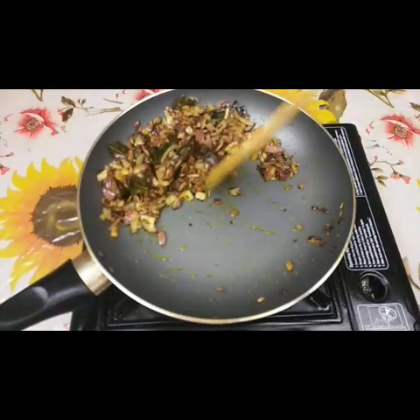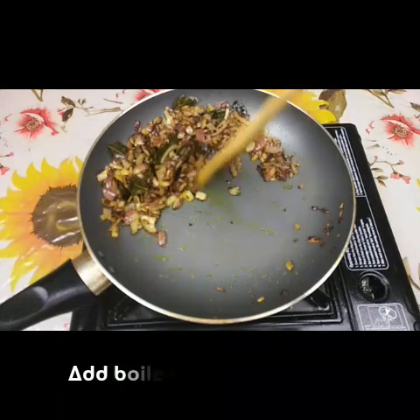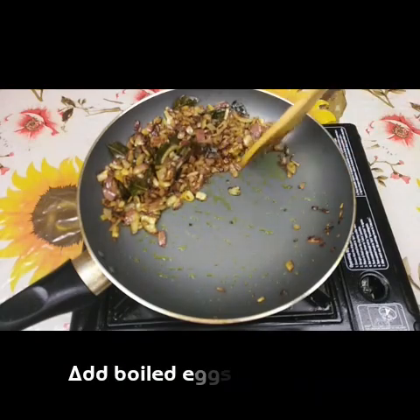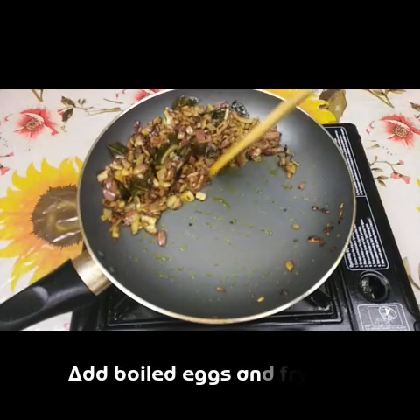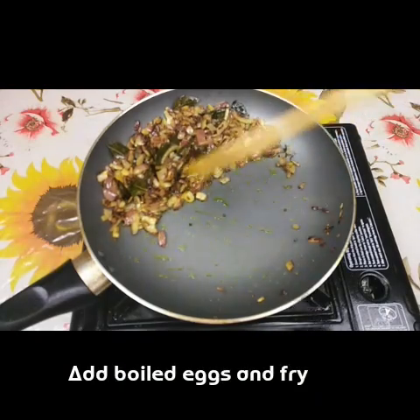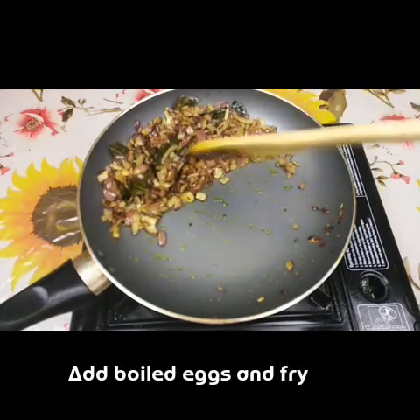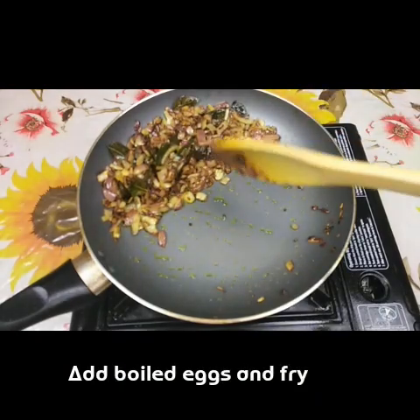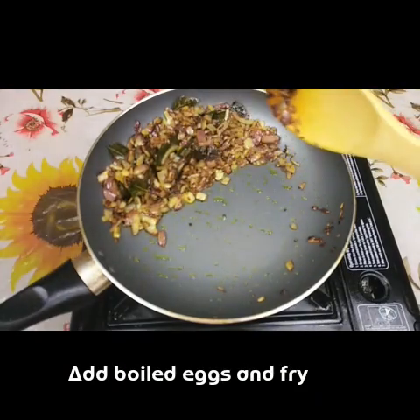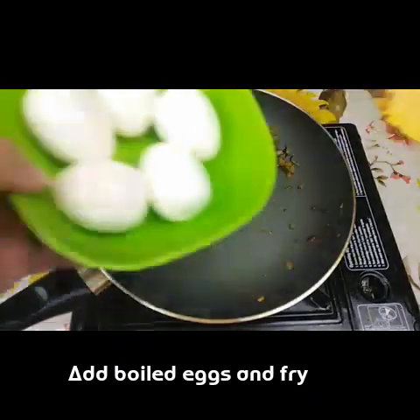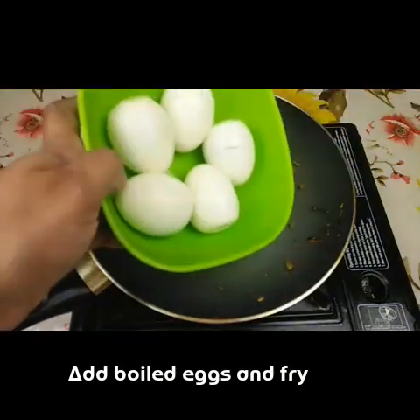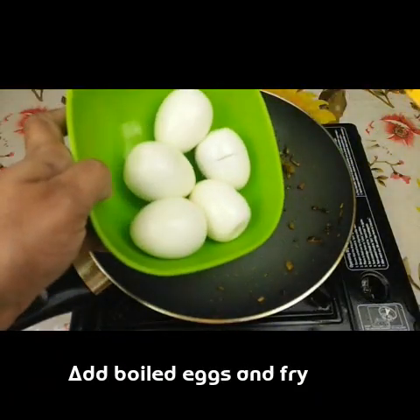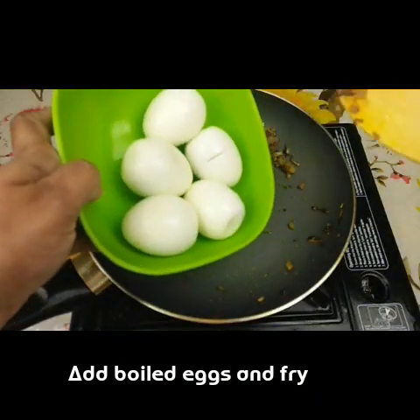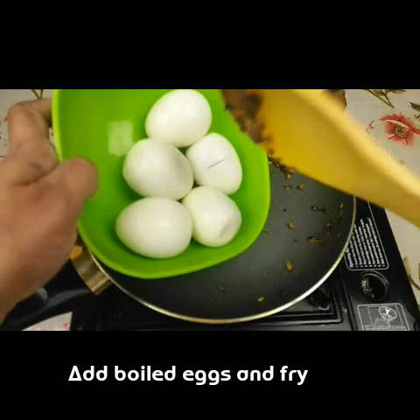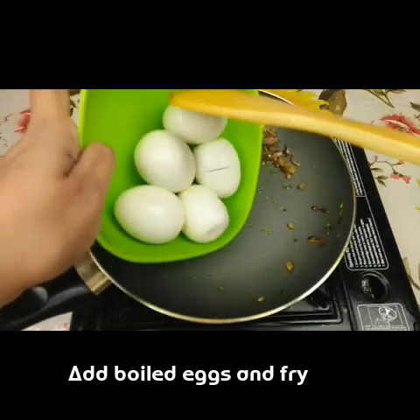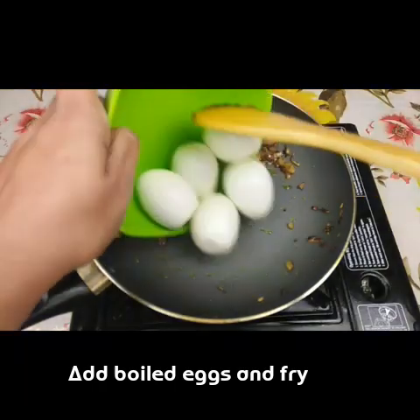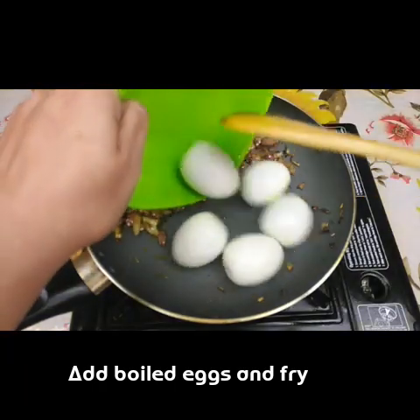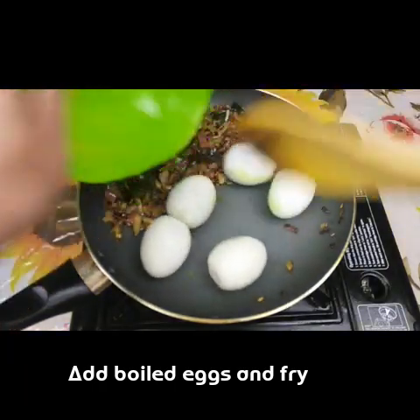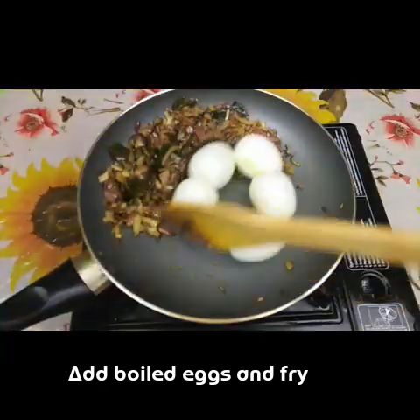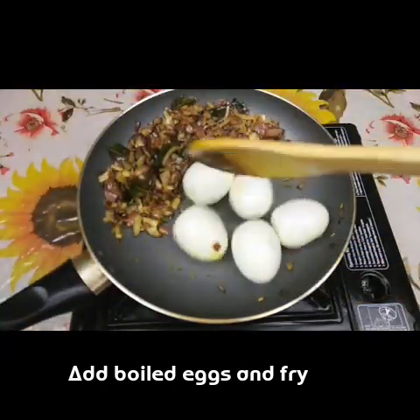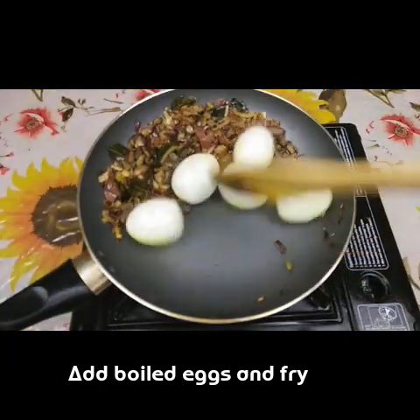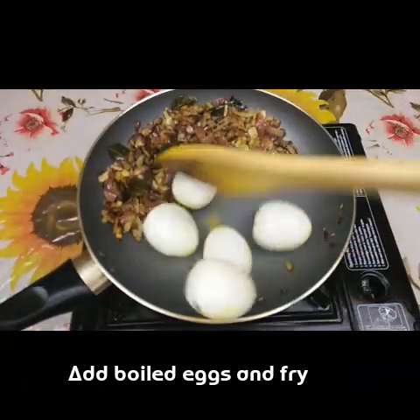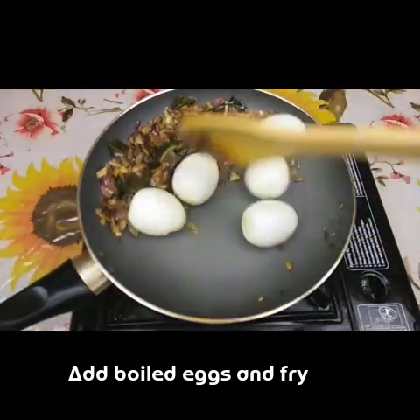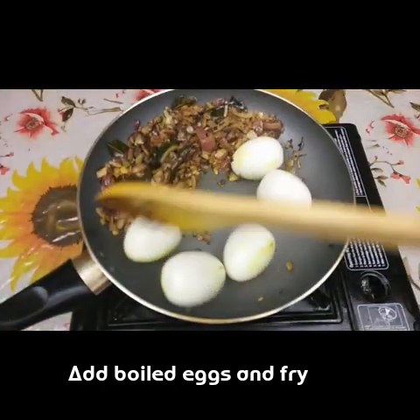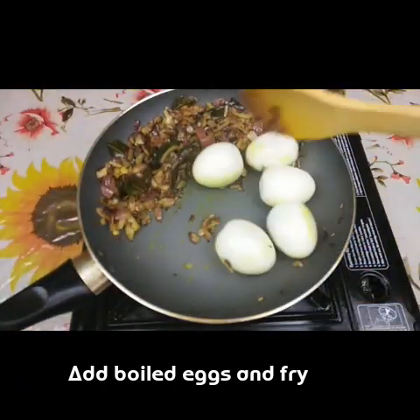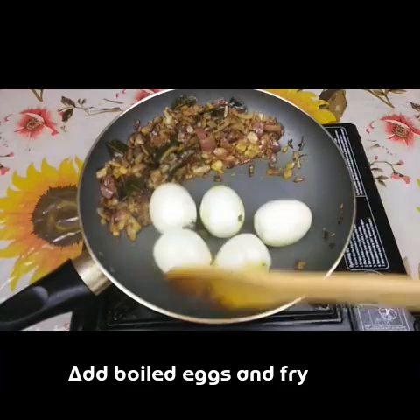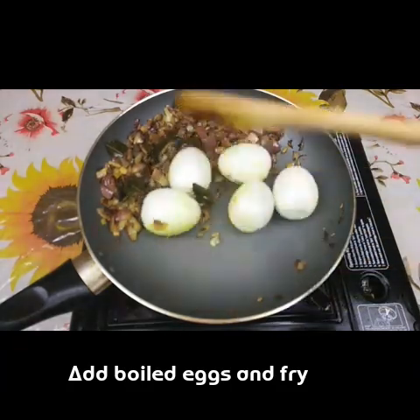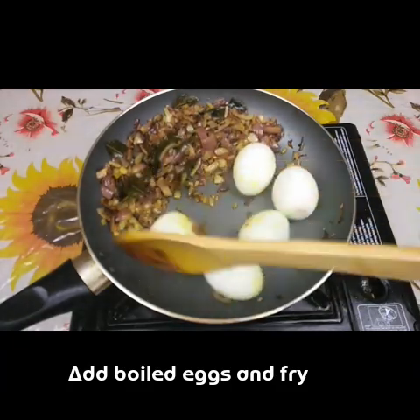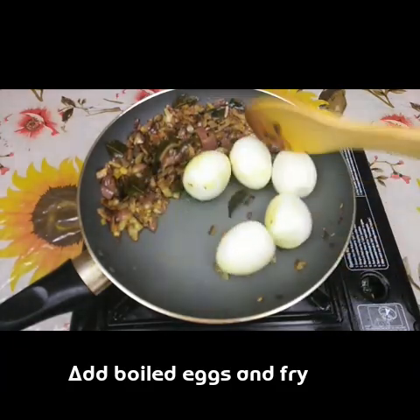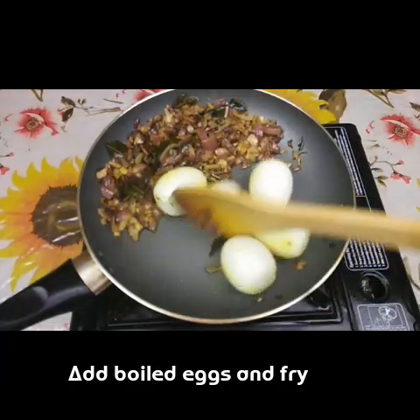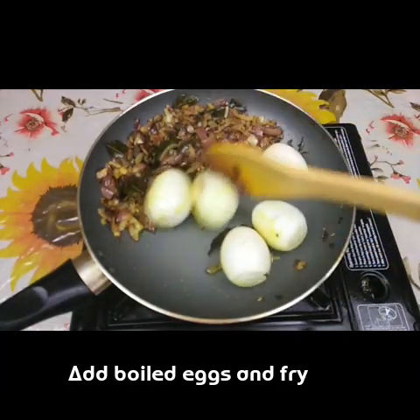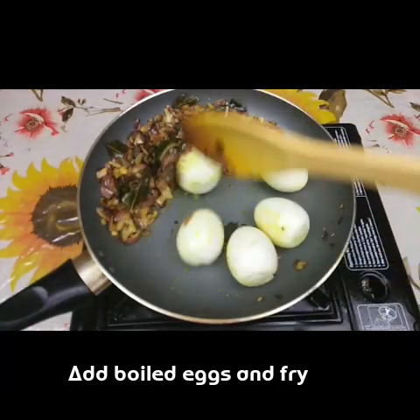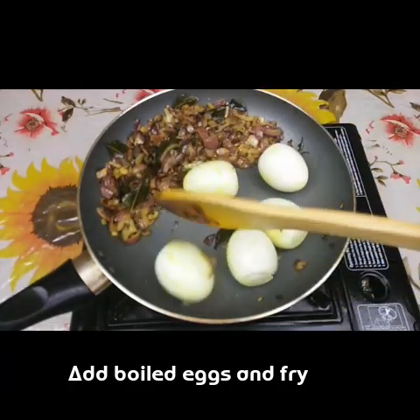Now I'm going to add the boiled eggs — I have five boiled eggs. We just need to fry them in the pan for a little, about five seconds.